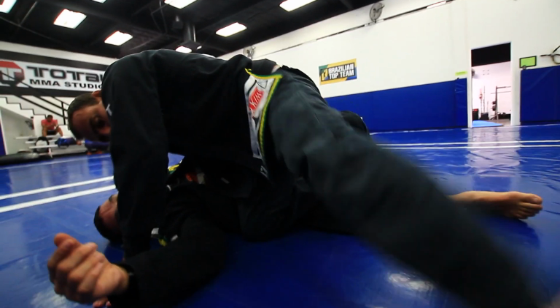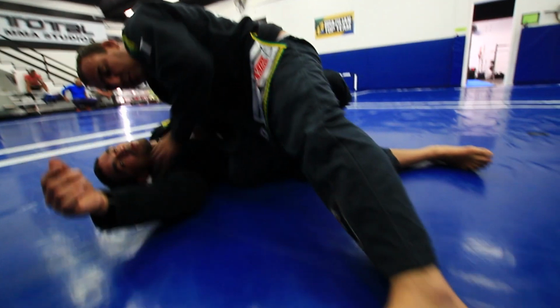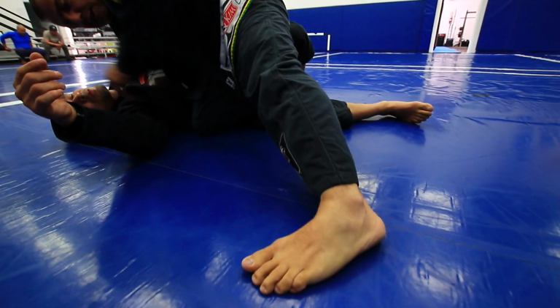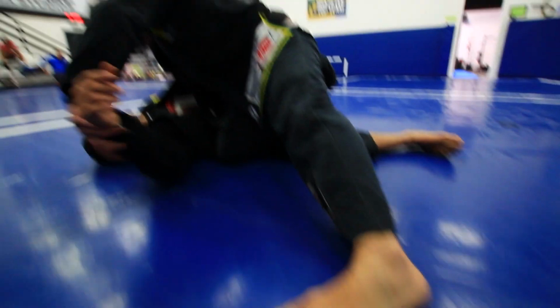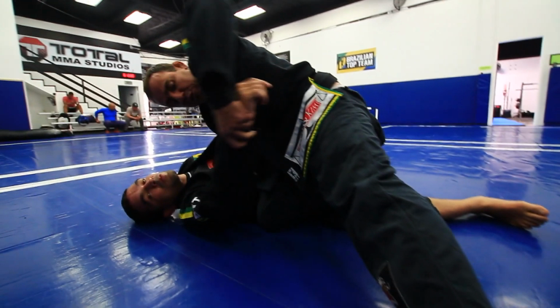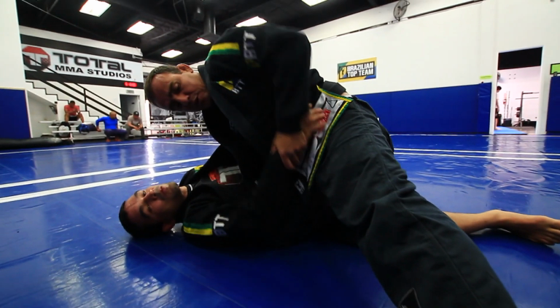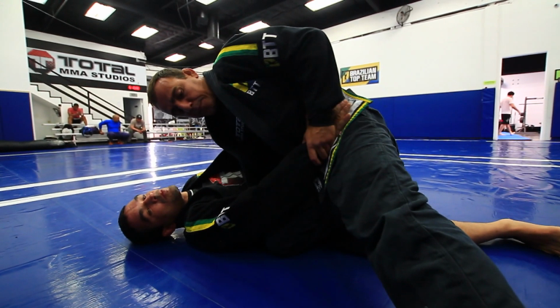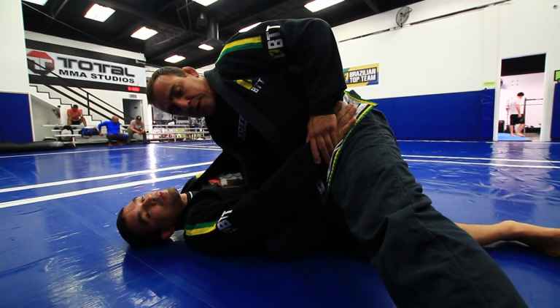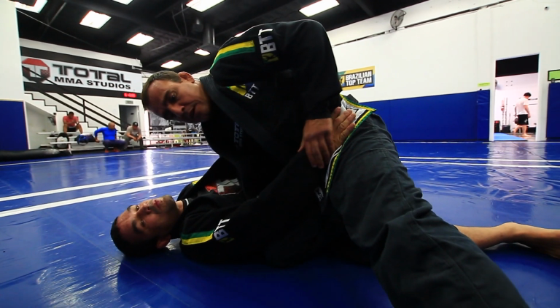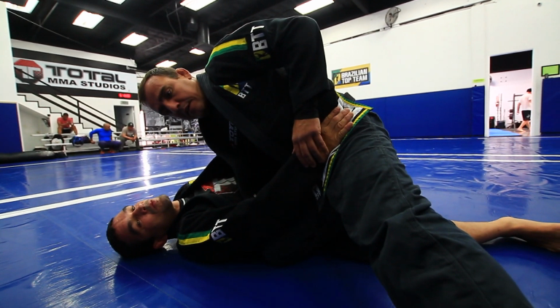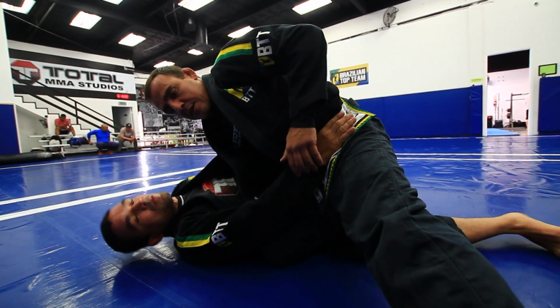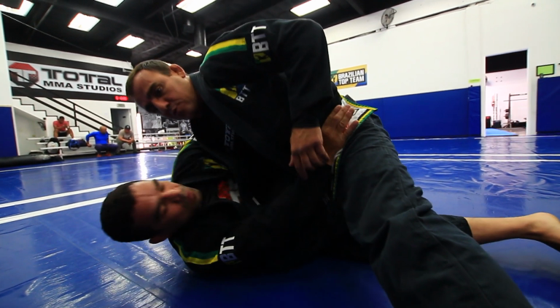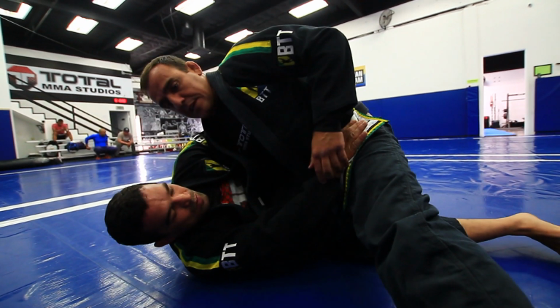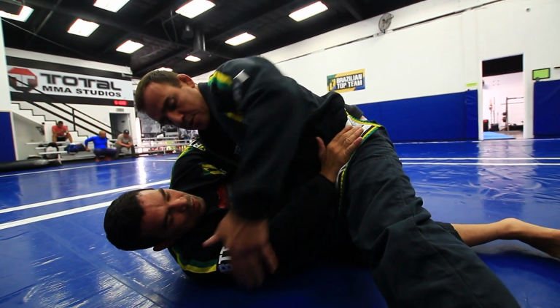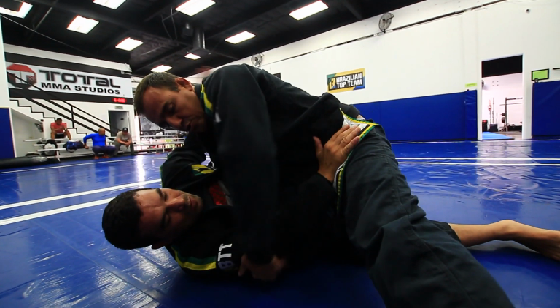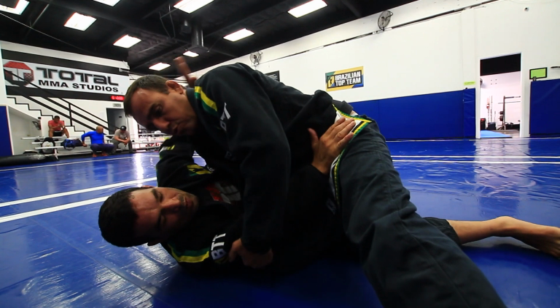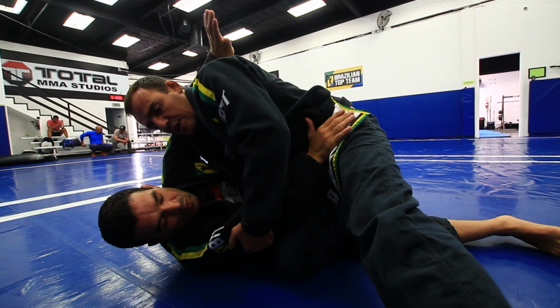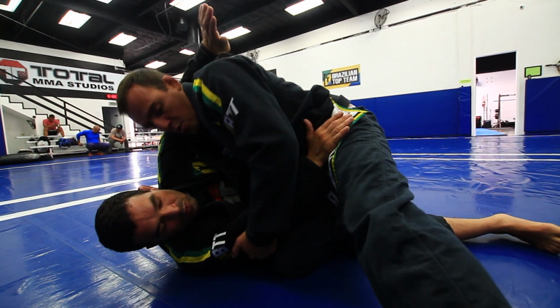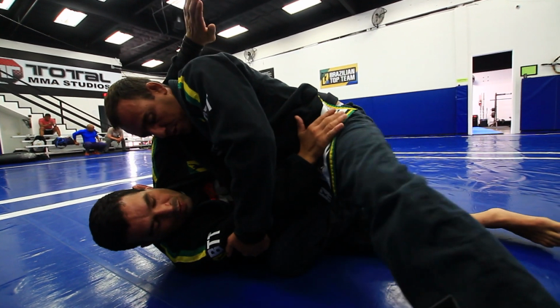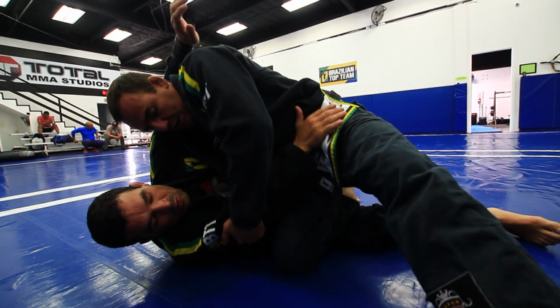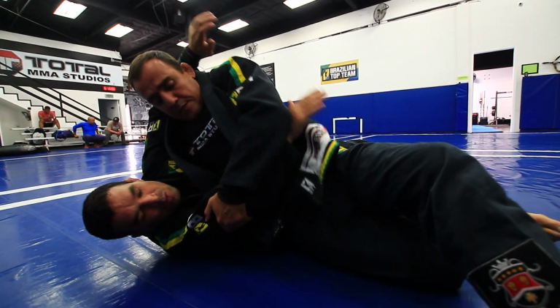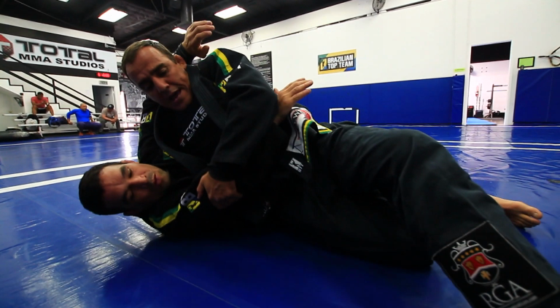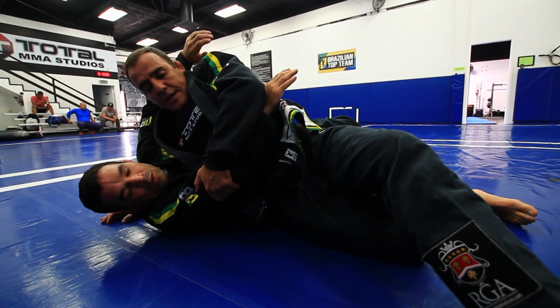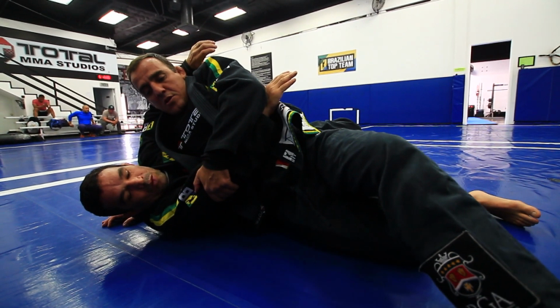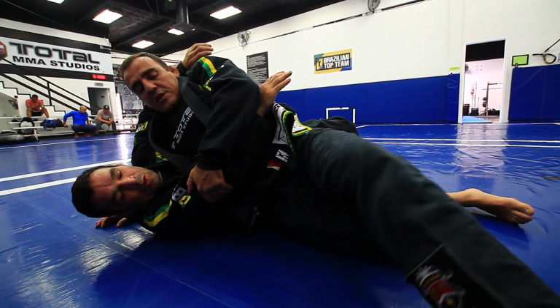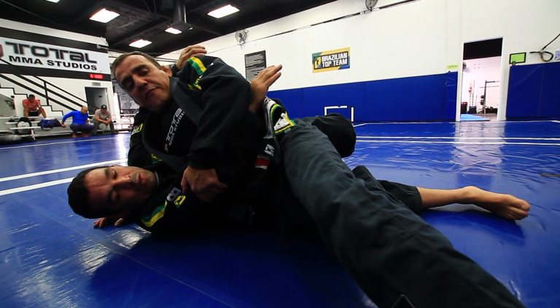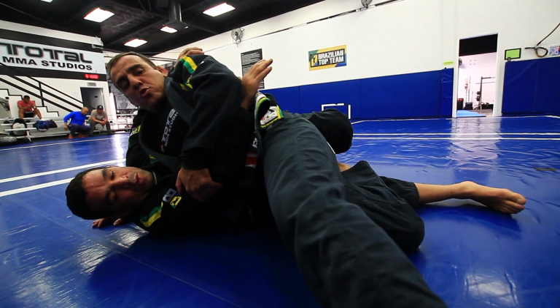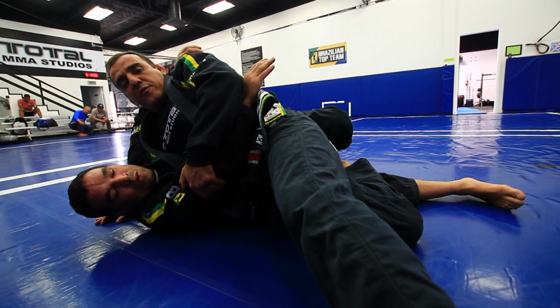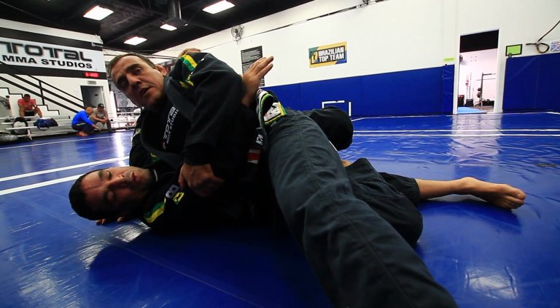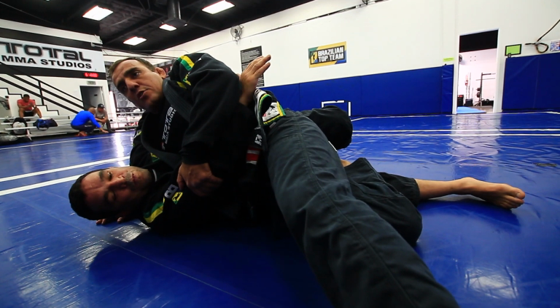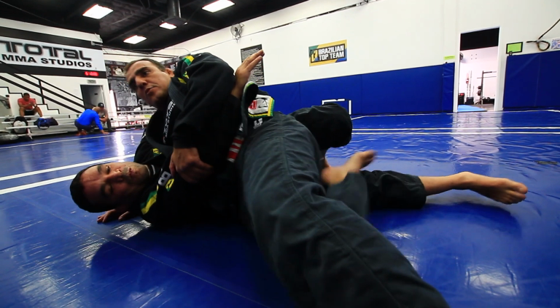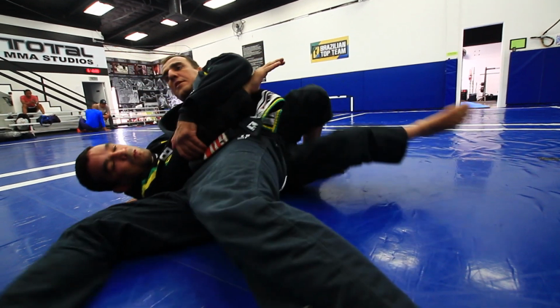I'm going to stretch the other leg. He's probably going to start pushing me to hip escape. So you control his arm. When you kick, you sit back. Even if he controls your foot there, you're going to be able to kick.